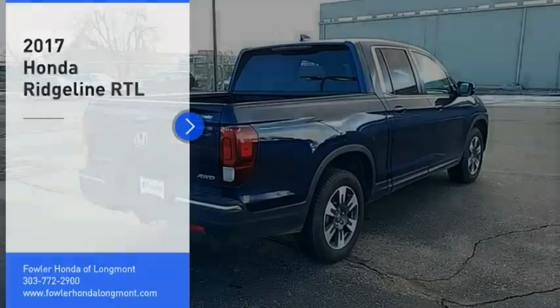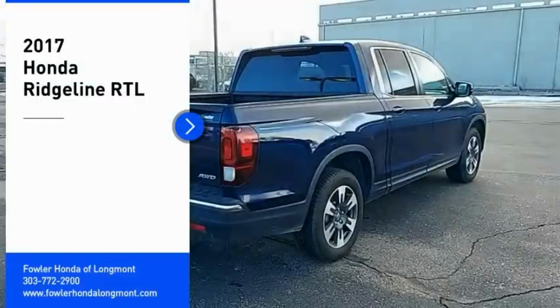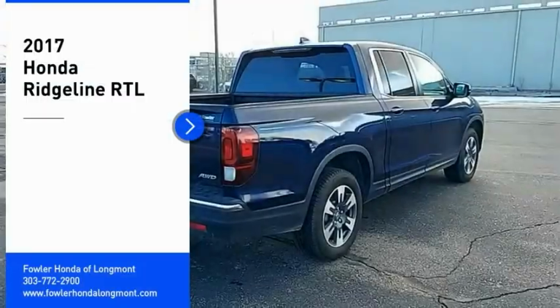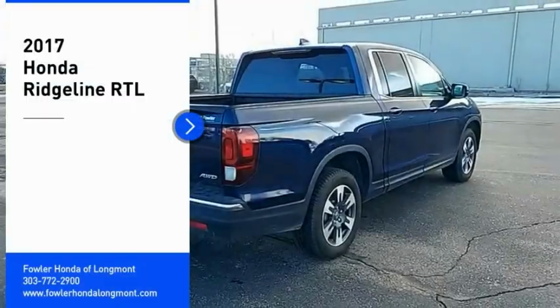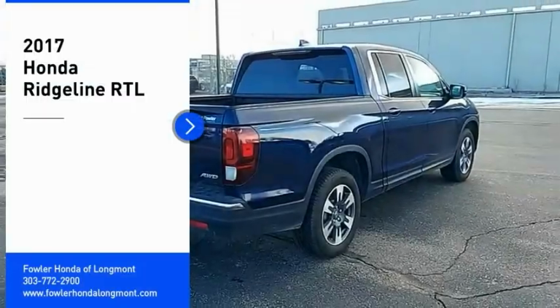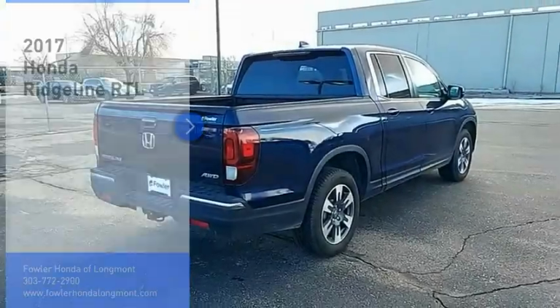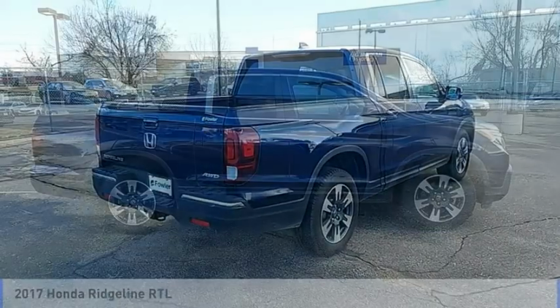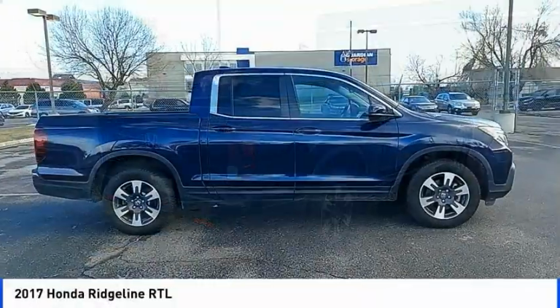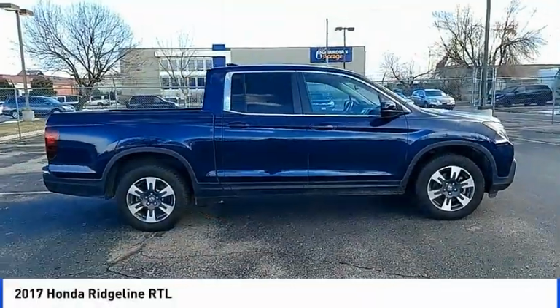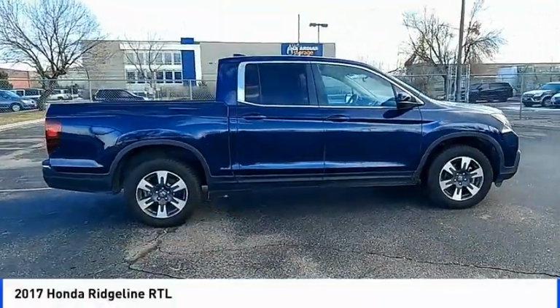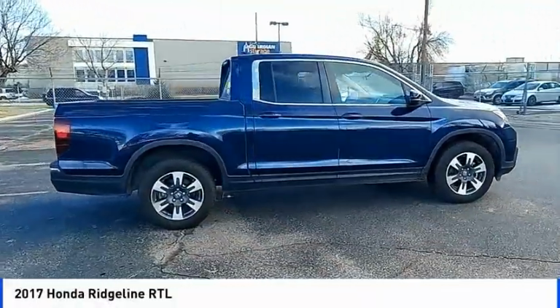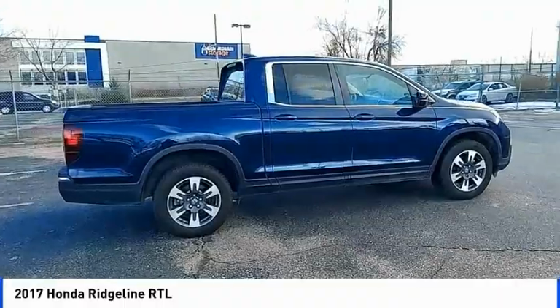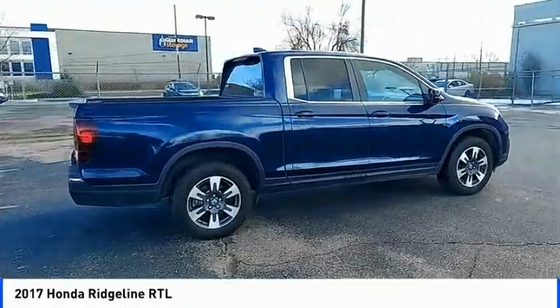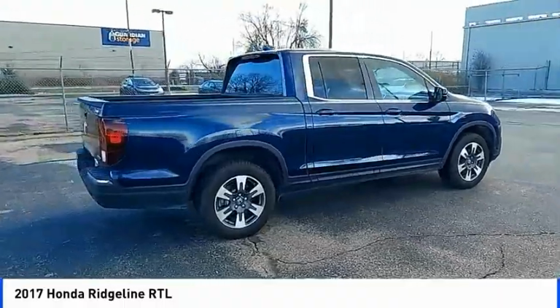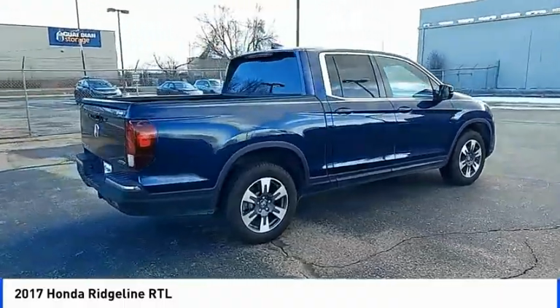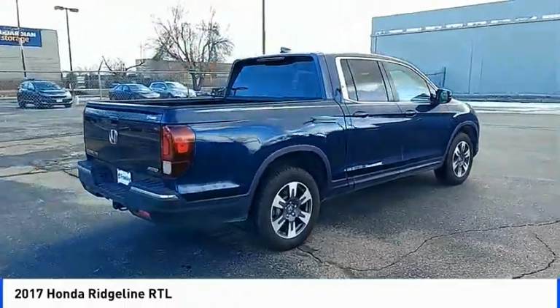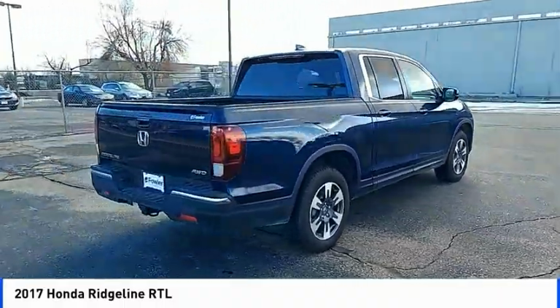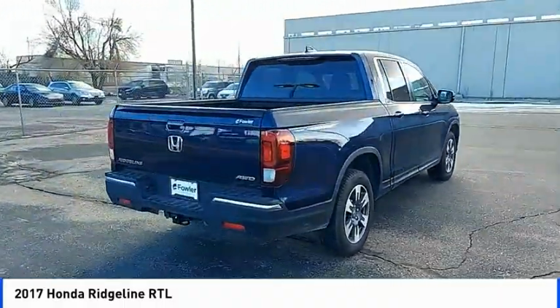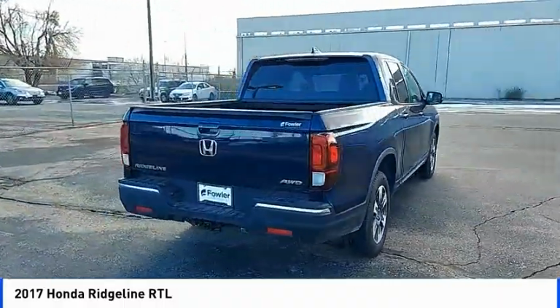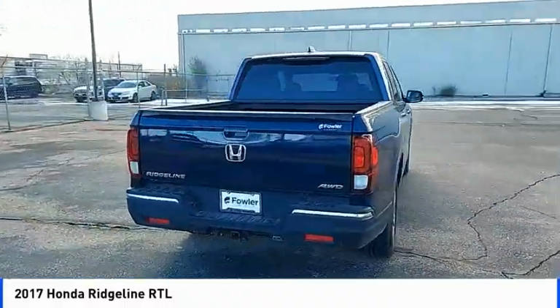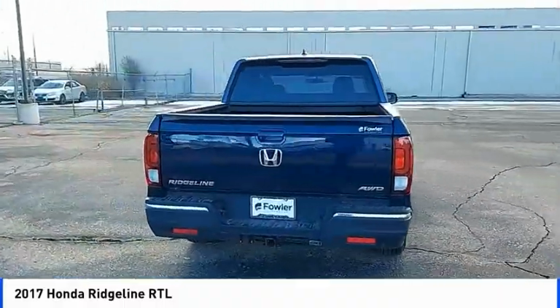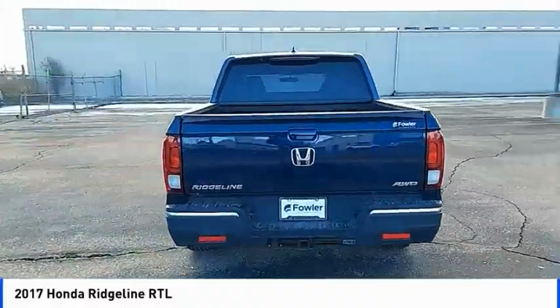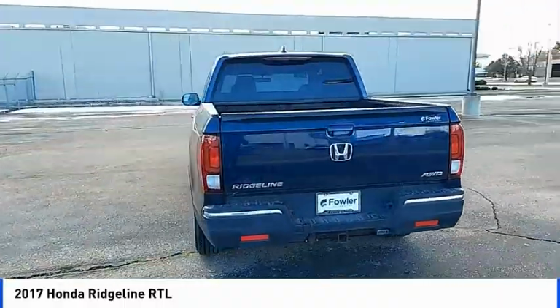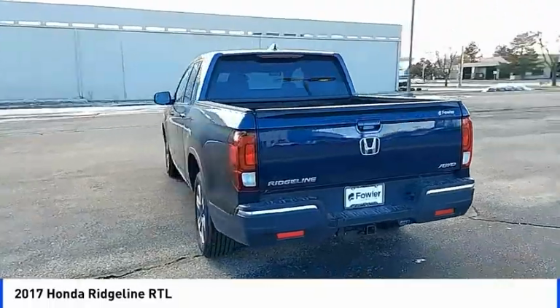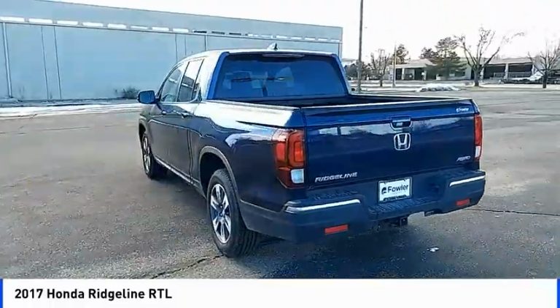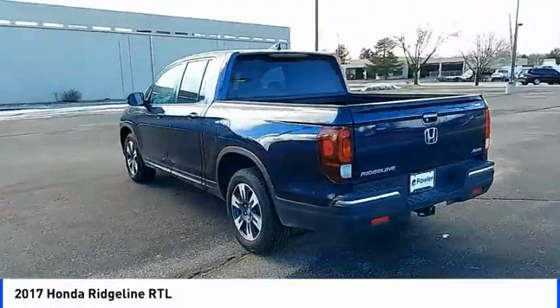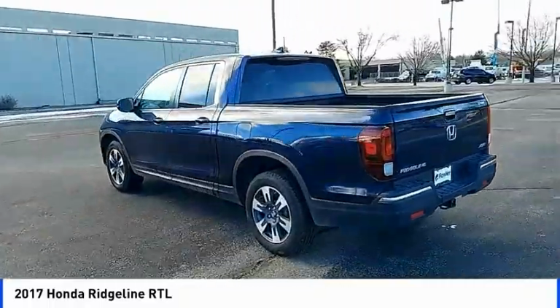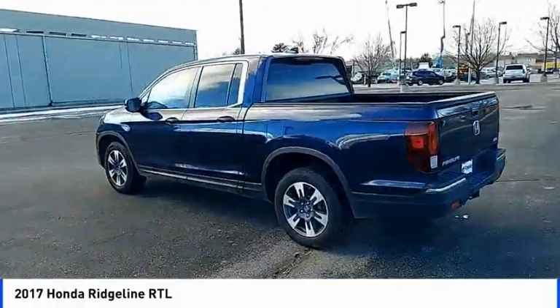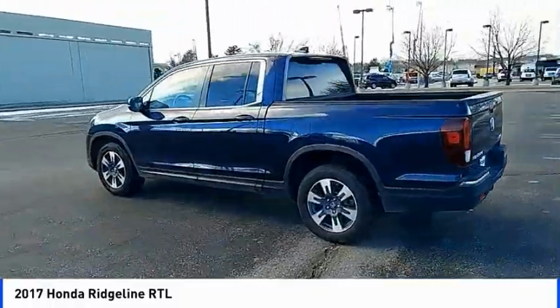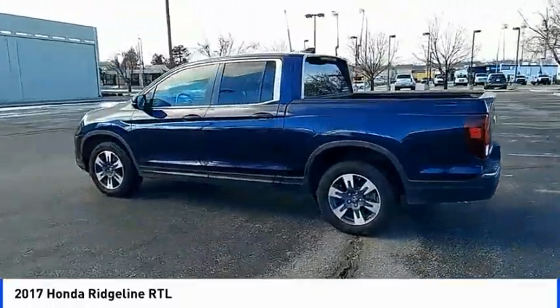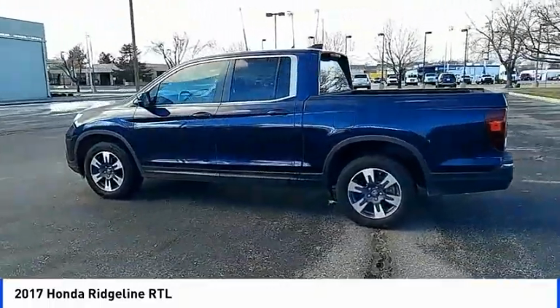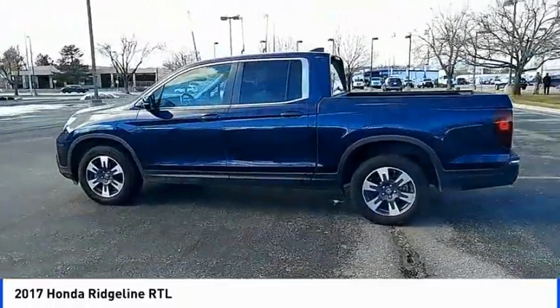Come test drive the 2017 Ridgeline. The Ridgeline was designed to give you exactly what you need to get the job done. And with Honda quality built right in, this truck can be with you for the long haul. Here are some of this vehicle's great options.